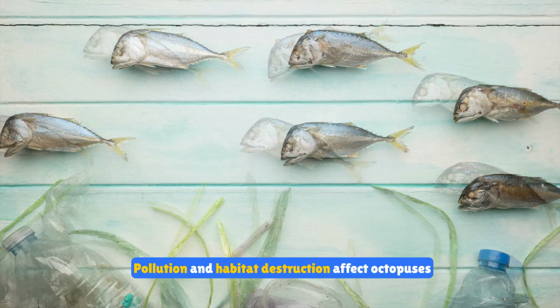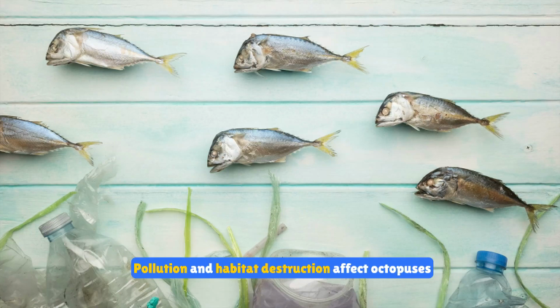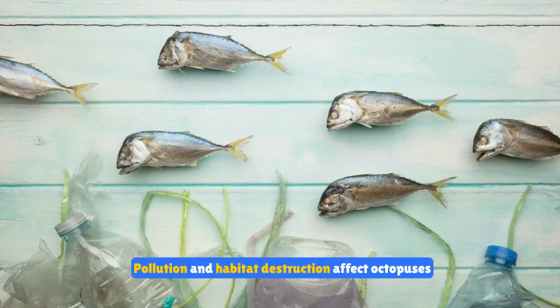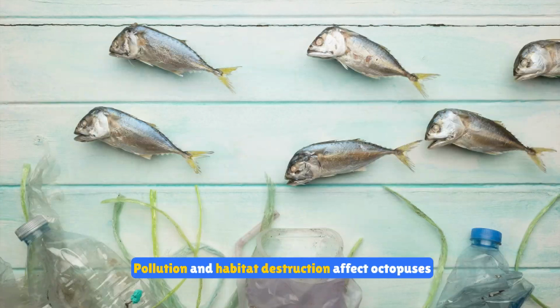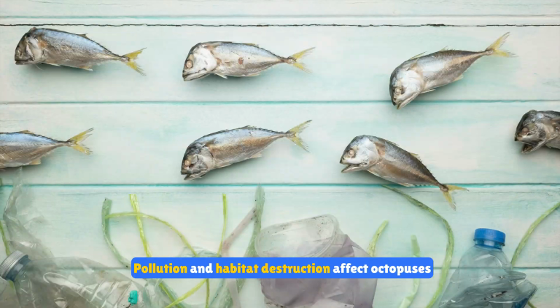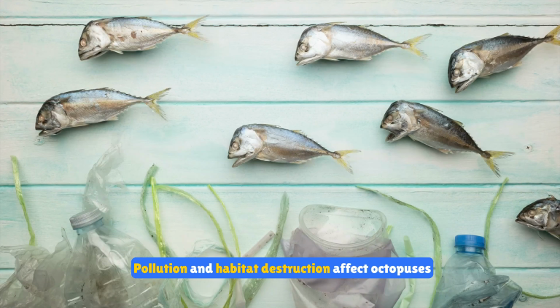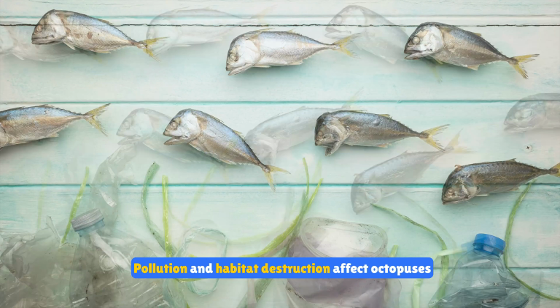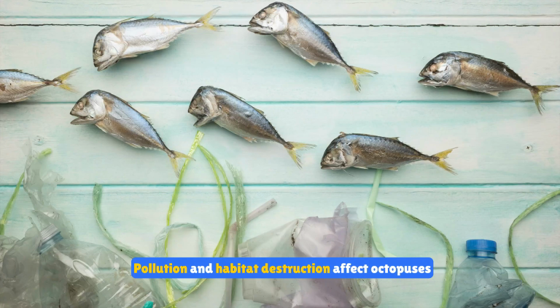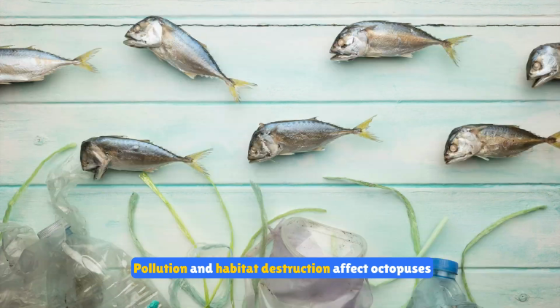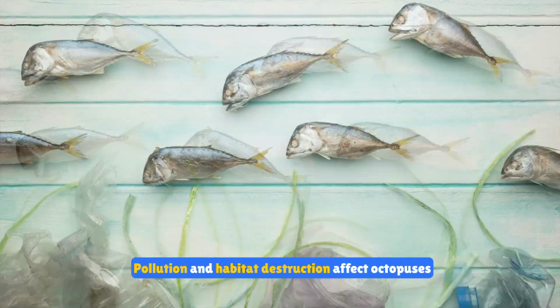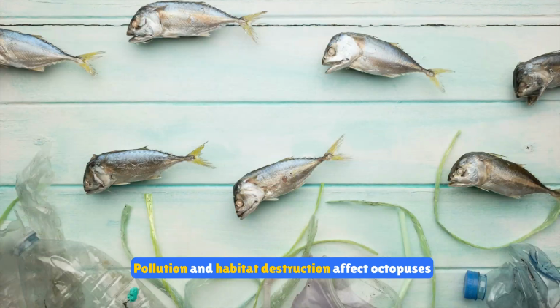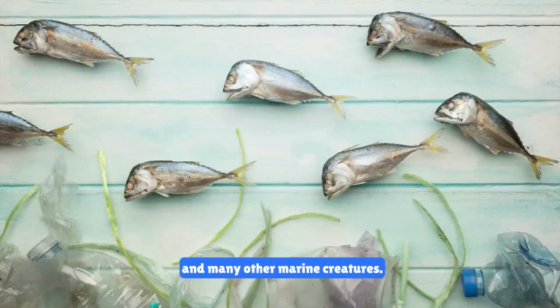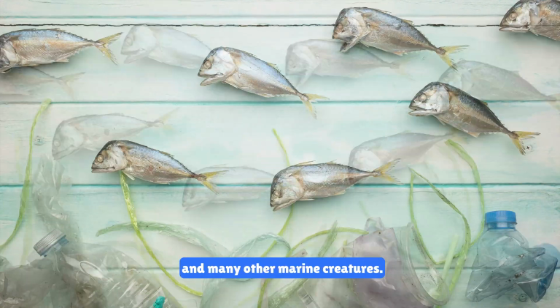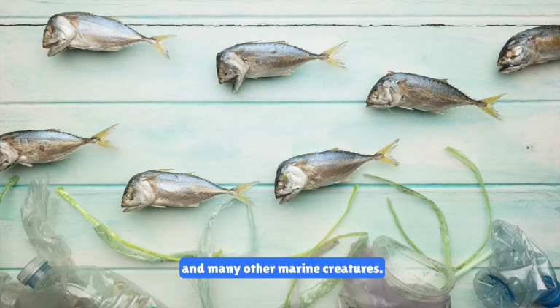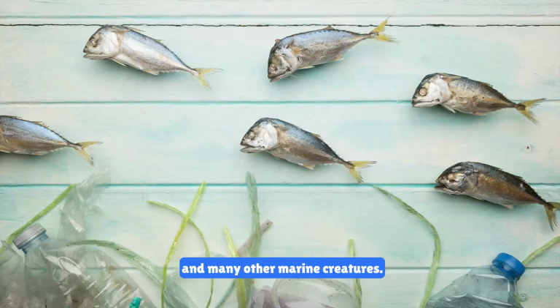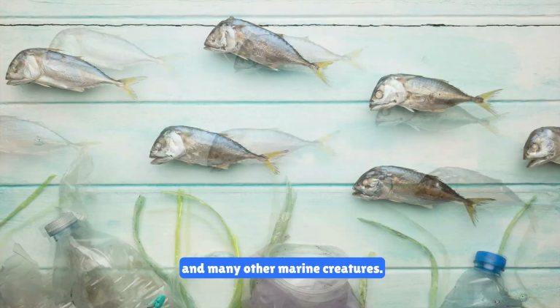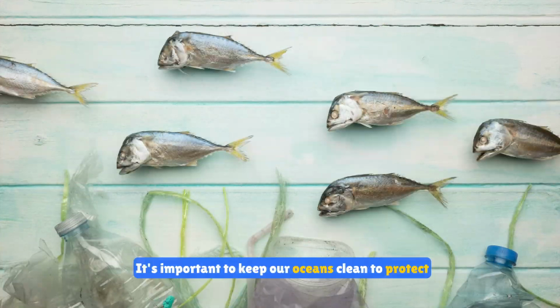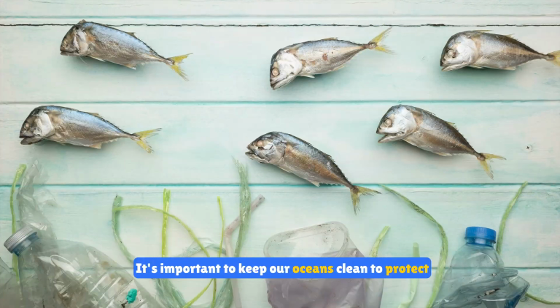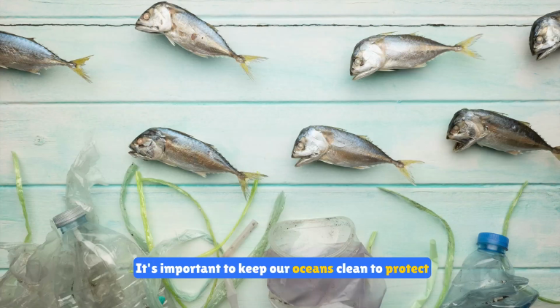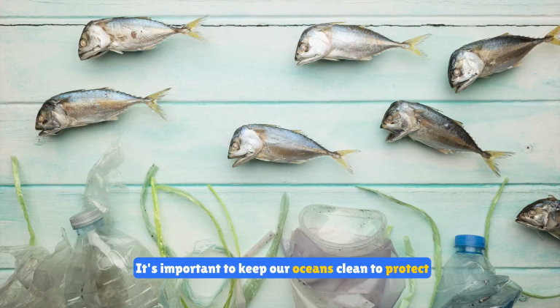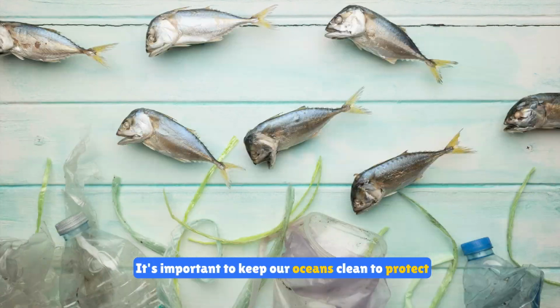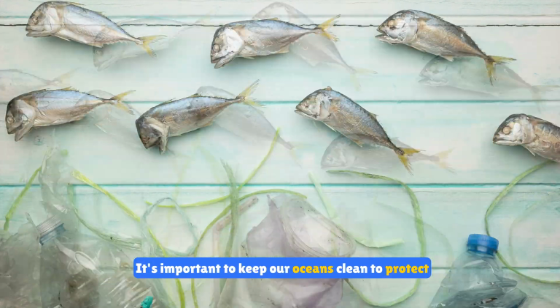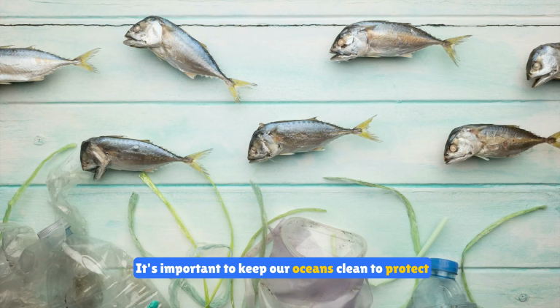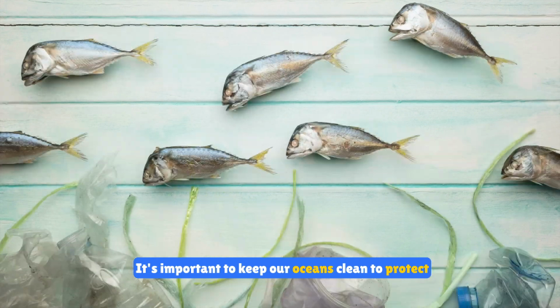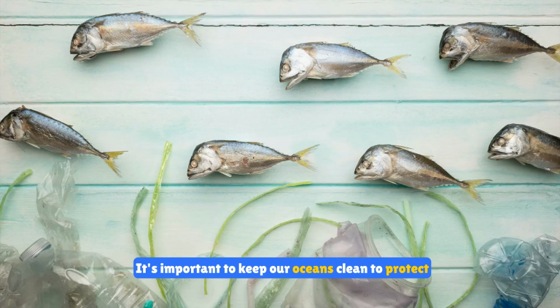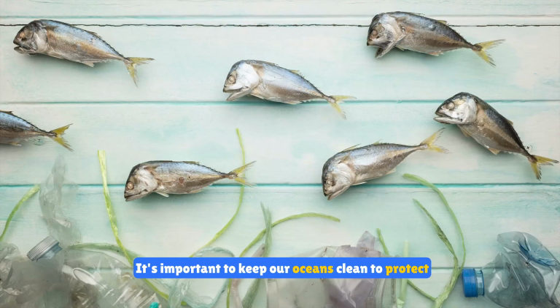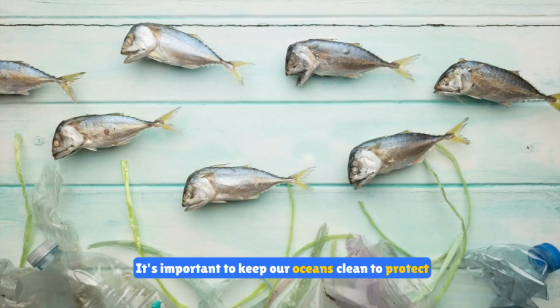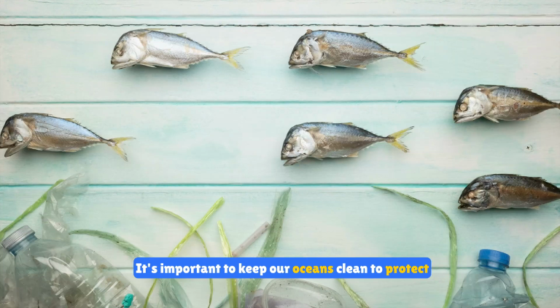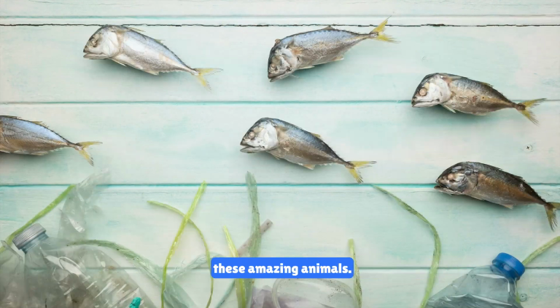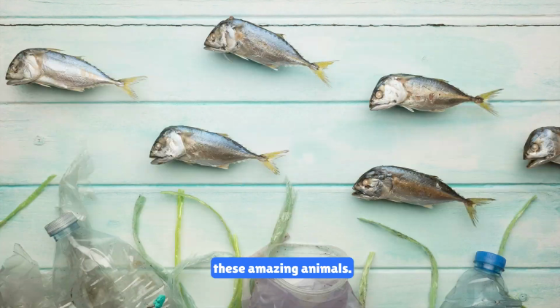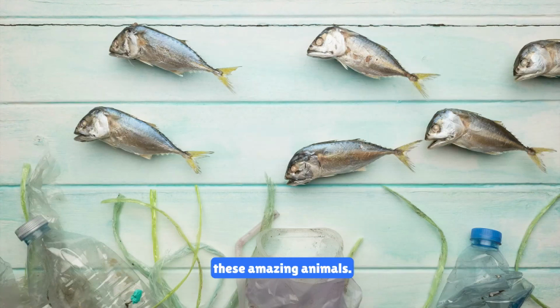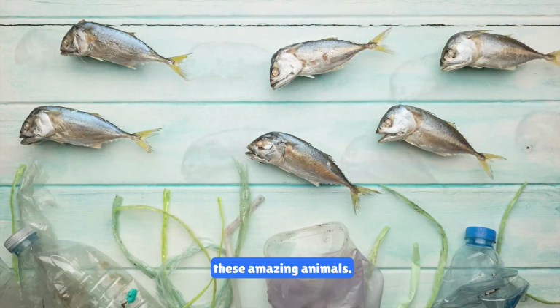Pollution and habitat destruction affect octopuses and many other marine creatures. It's important to keep our oceans clean to protect these amazing animals.